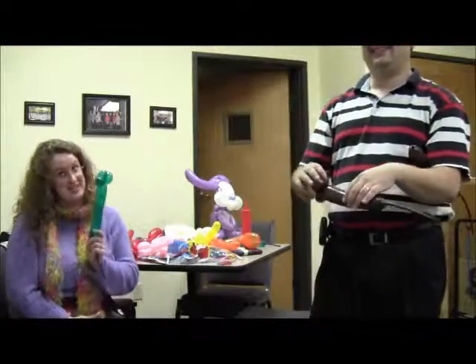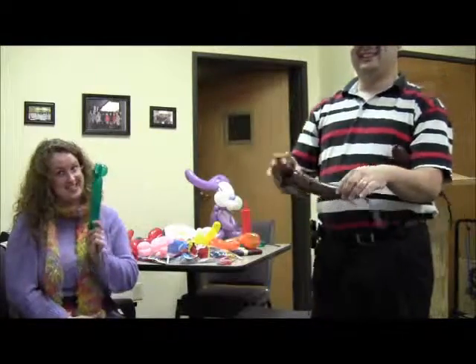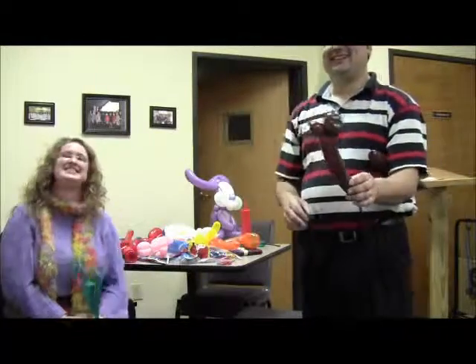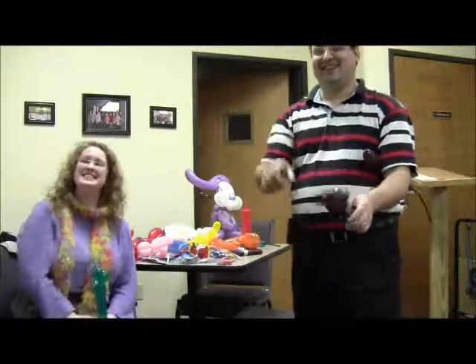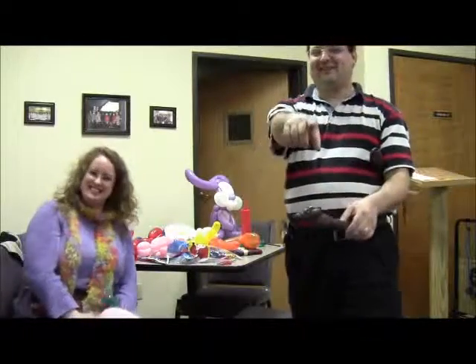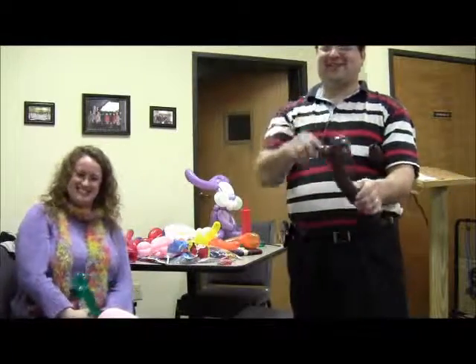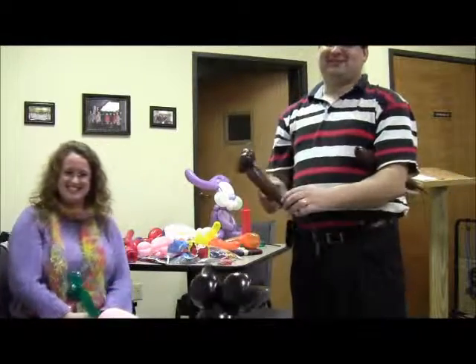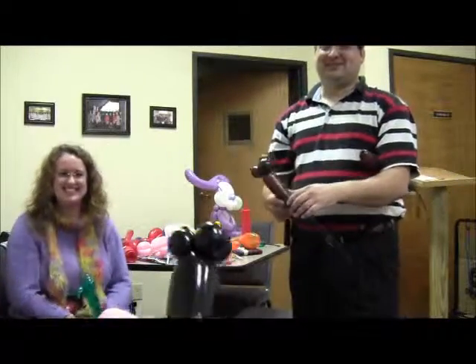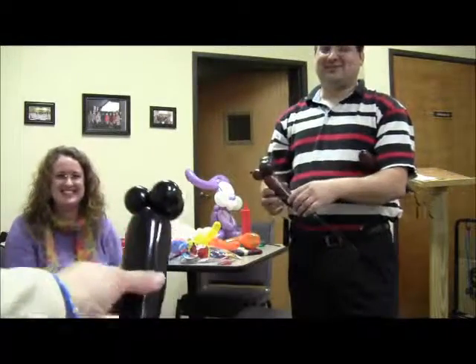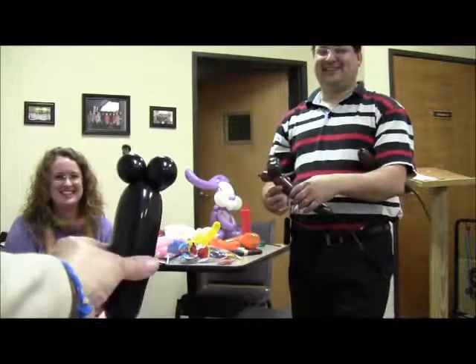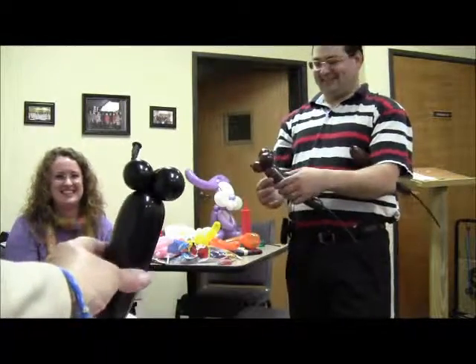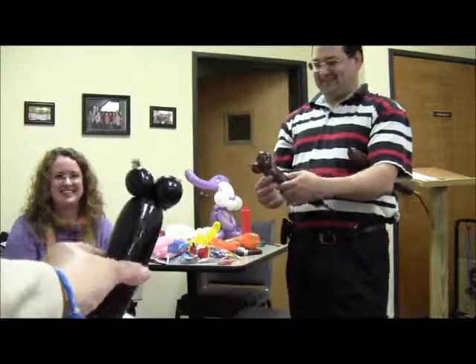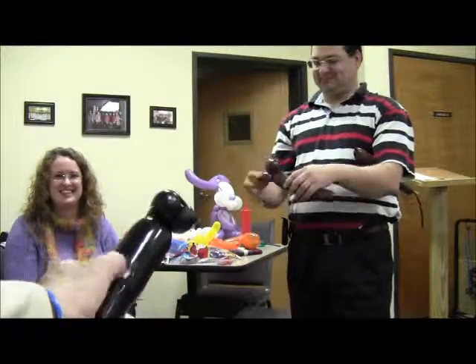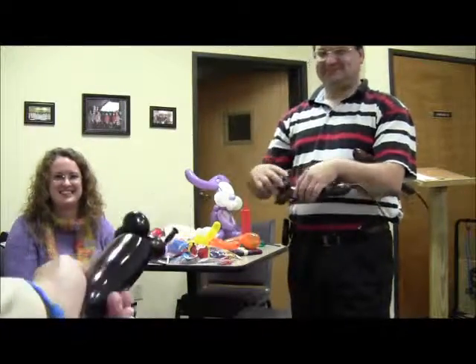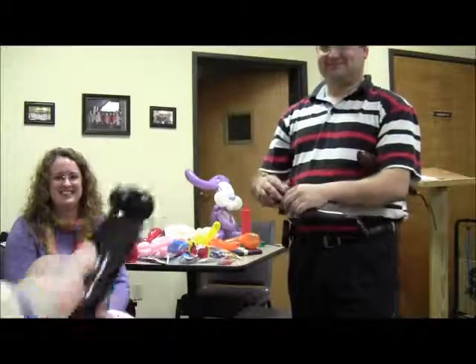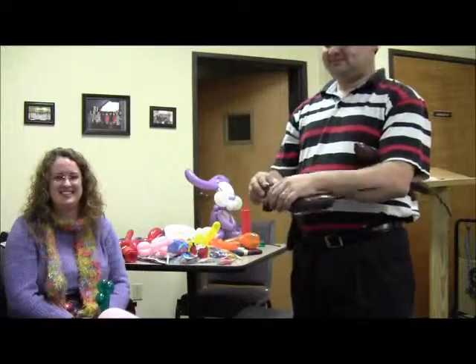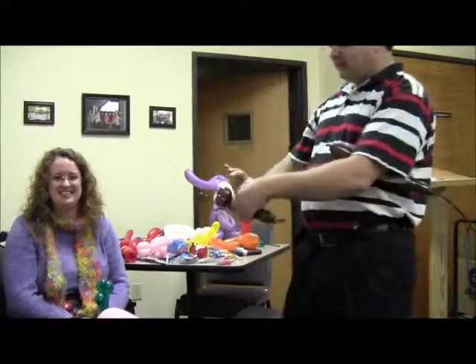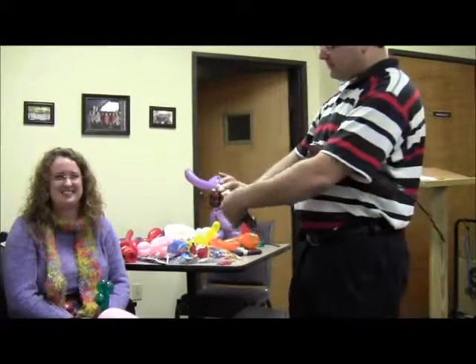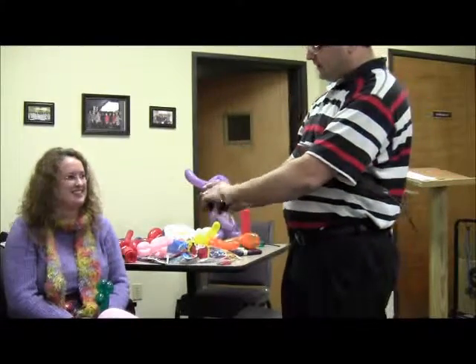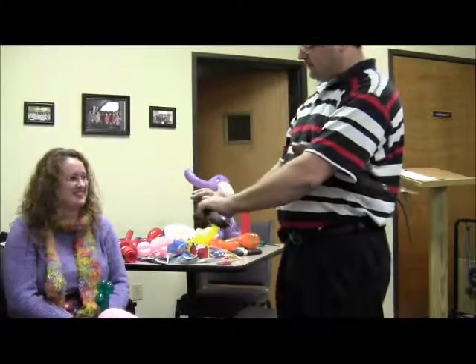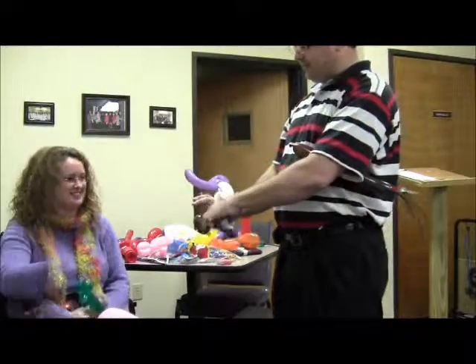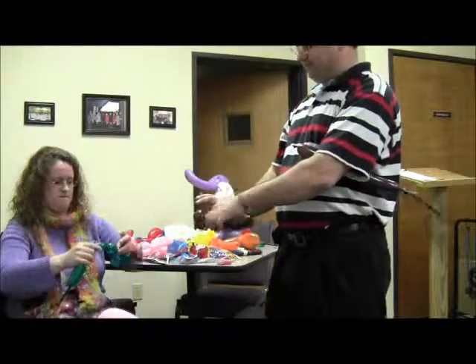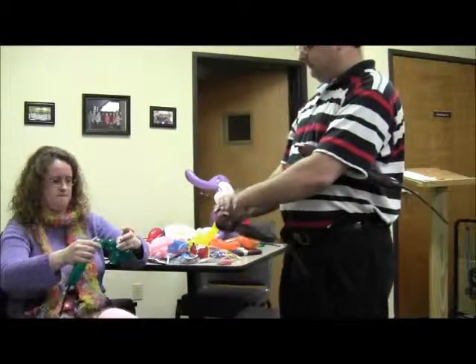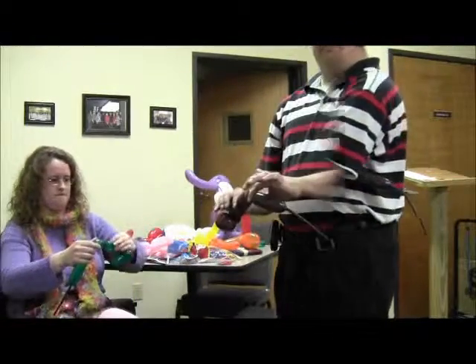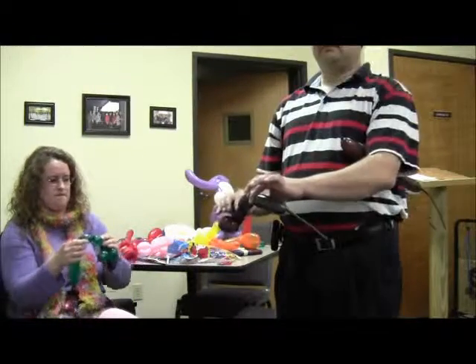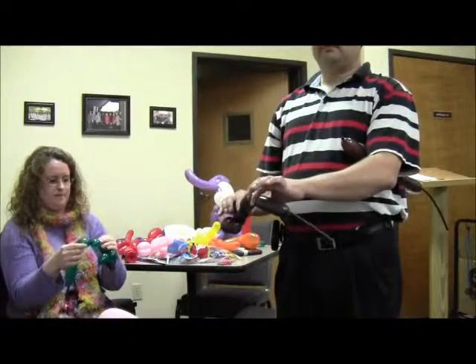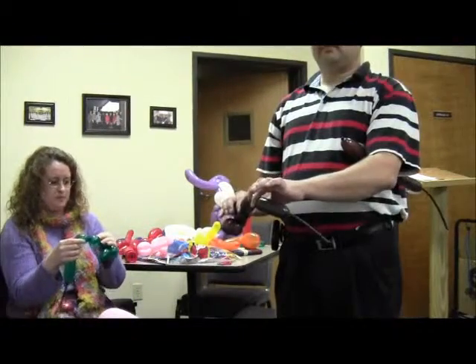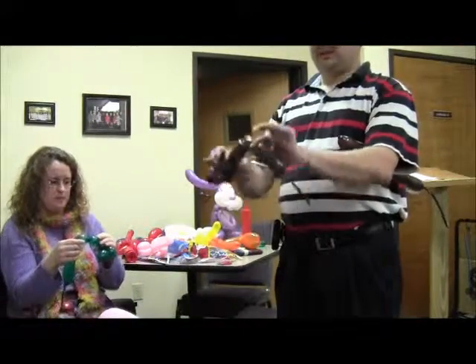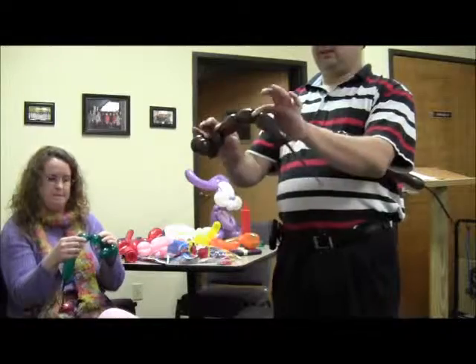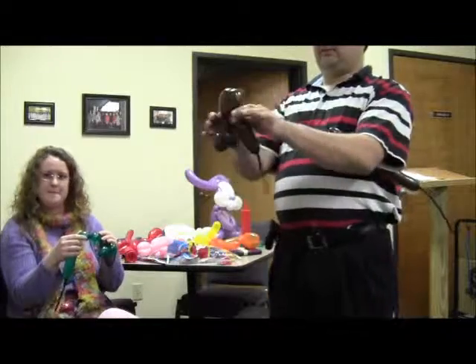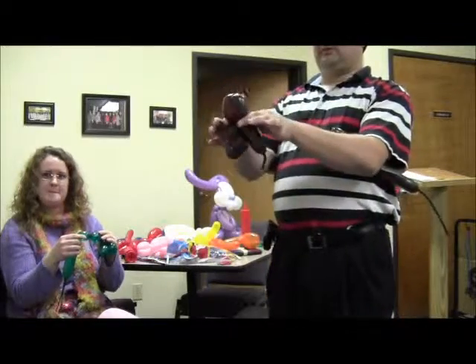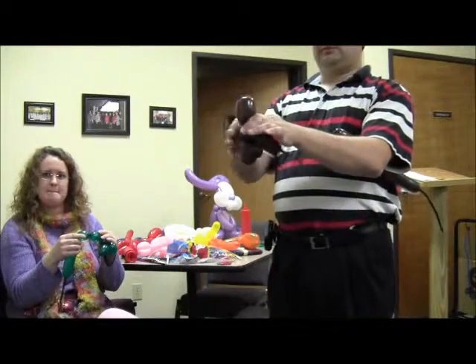Oh, there we go. You're going to make your cute little mouse because it's going to be smooth. He's dying. Can I make another white bubble? Don't hold it all around.